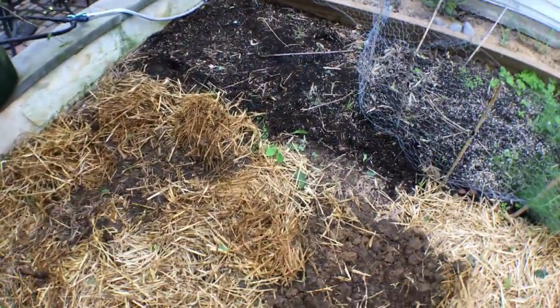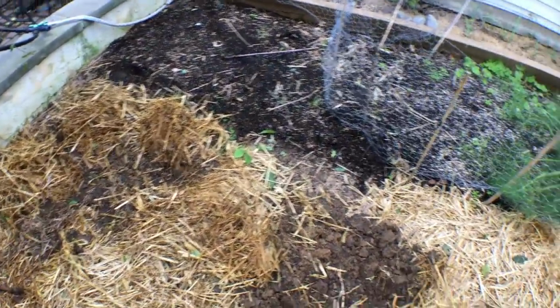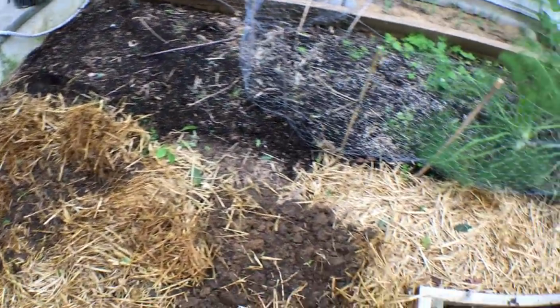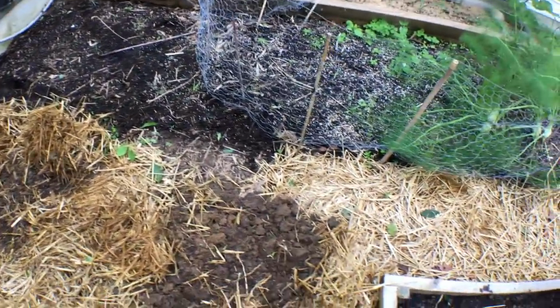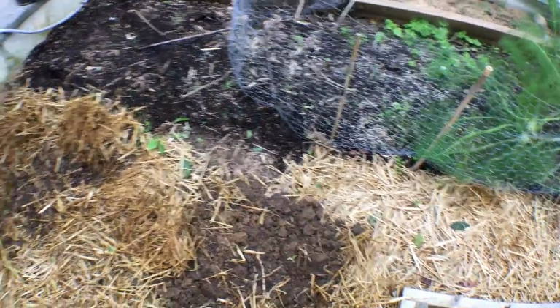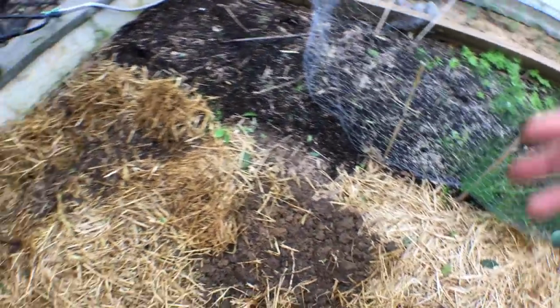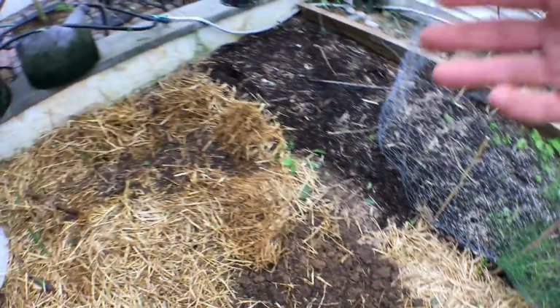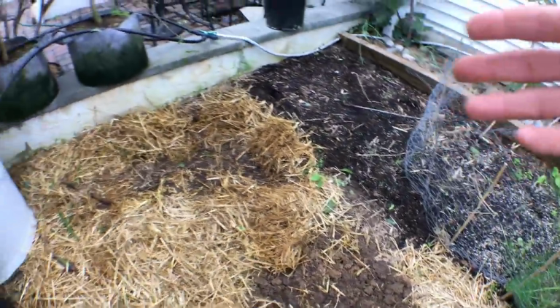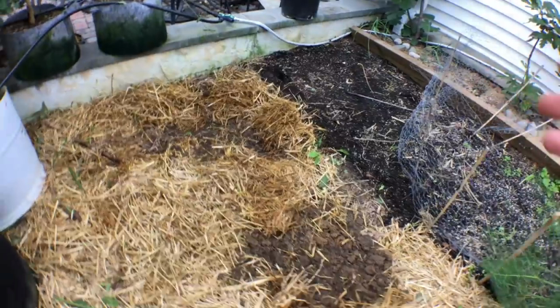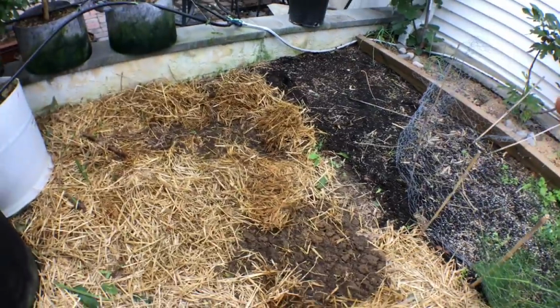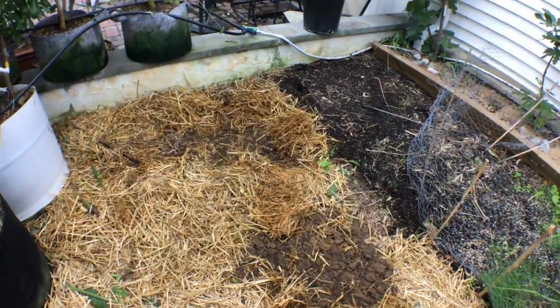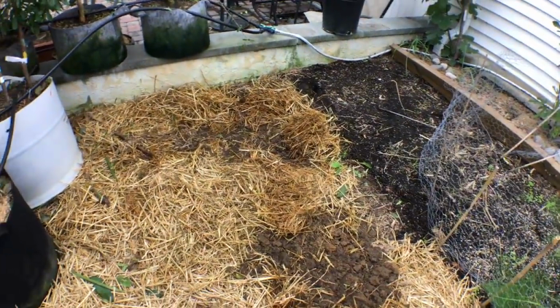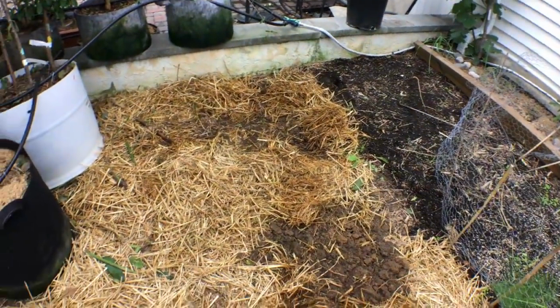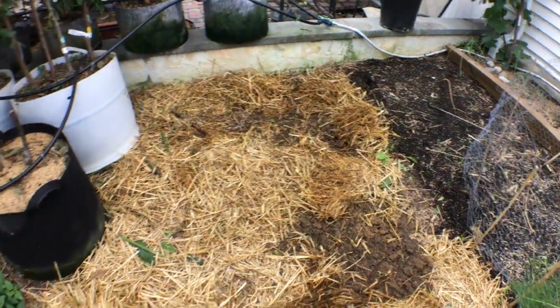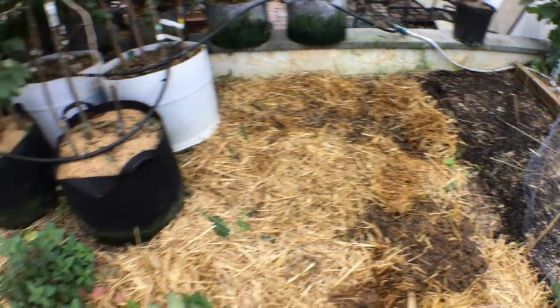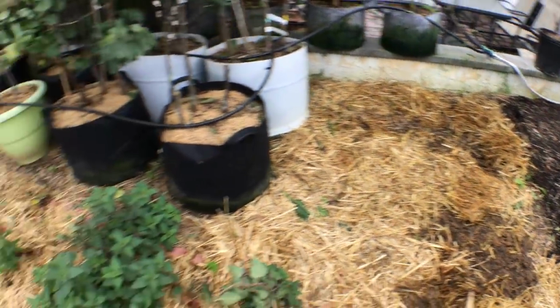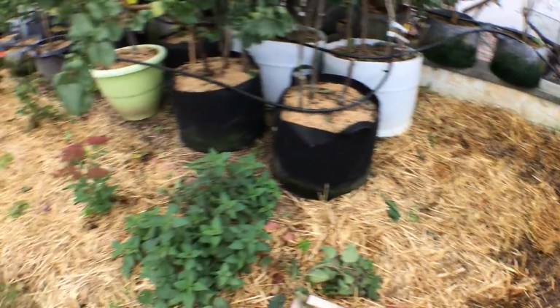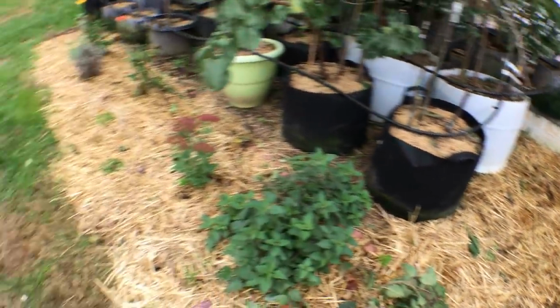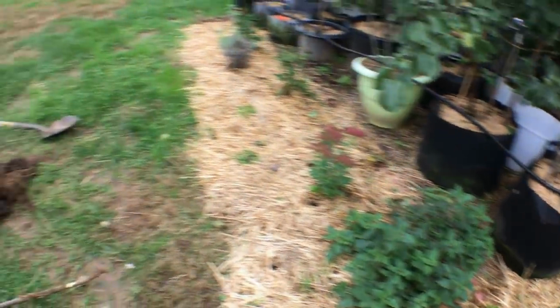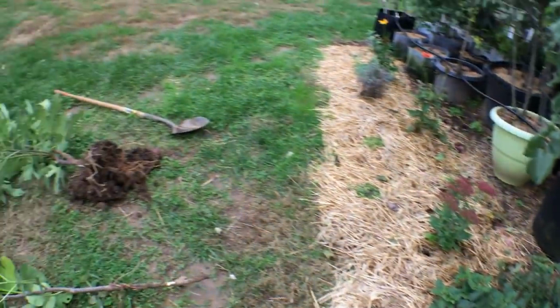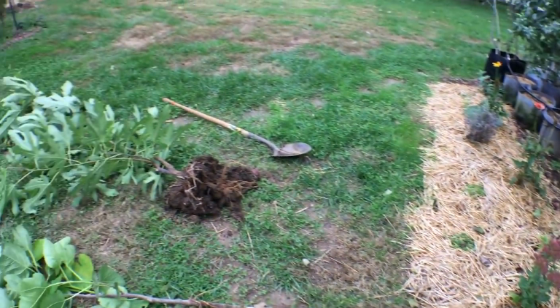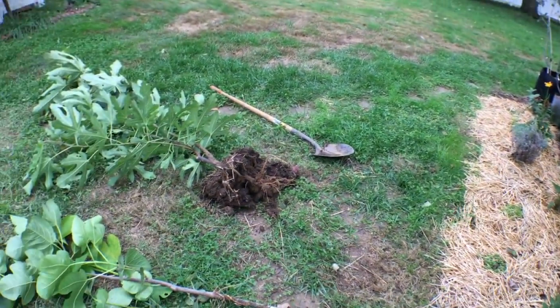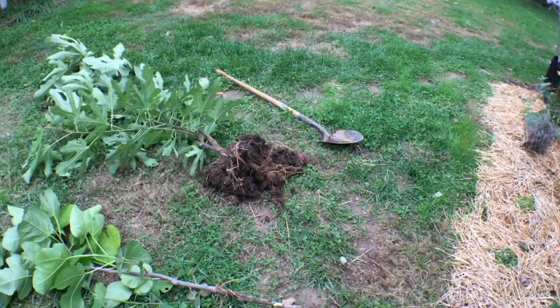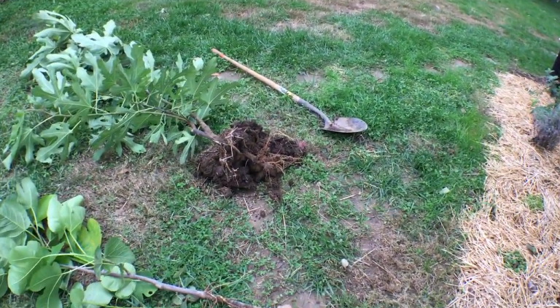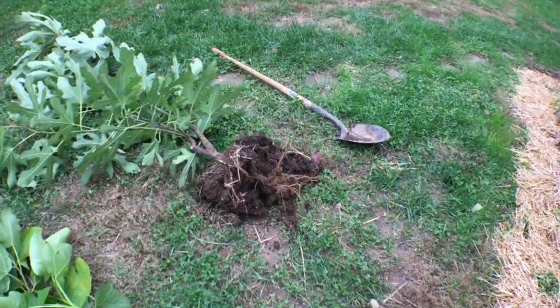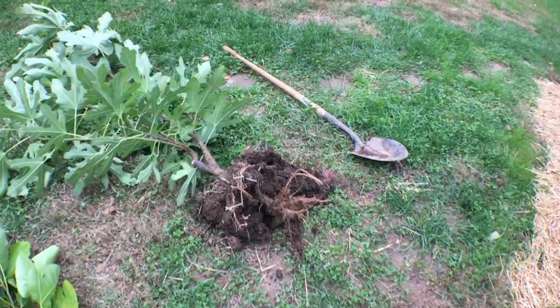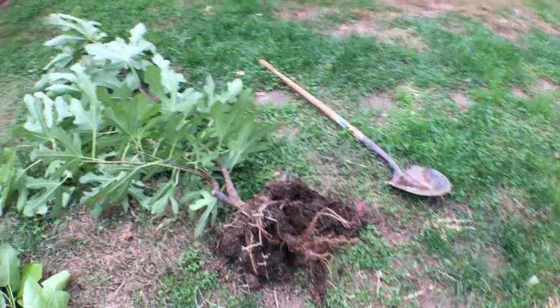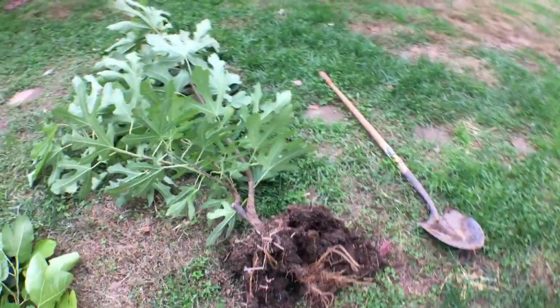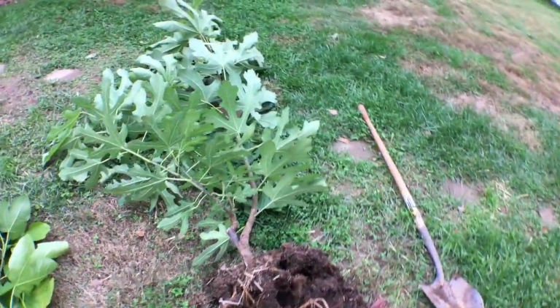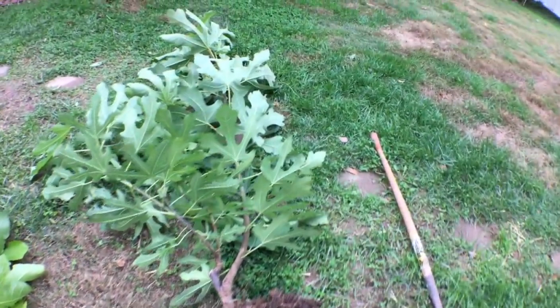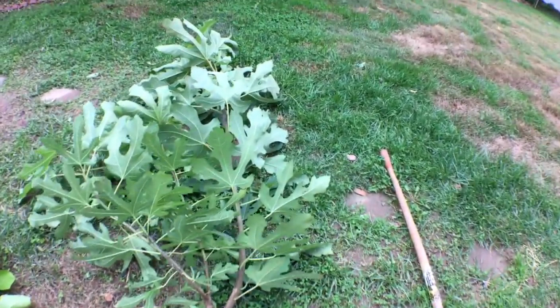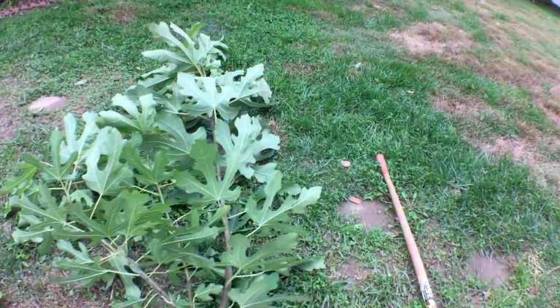So instead I decided I'm going to dig them up. We're going to use them as rootstock — I'm going to put them in a pot and that's what they'll be for: rootstock.